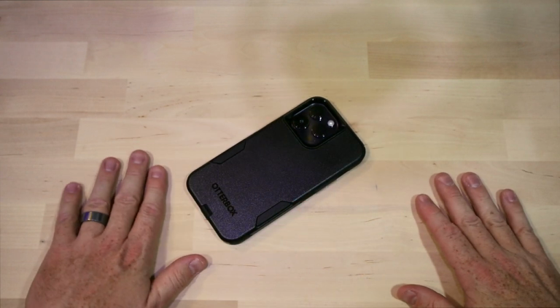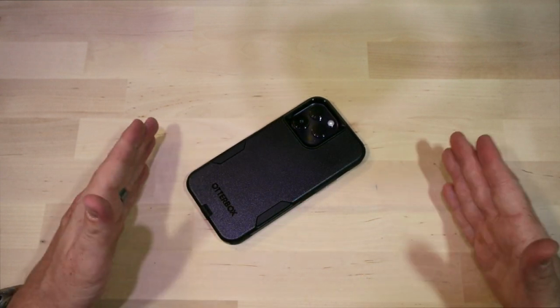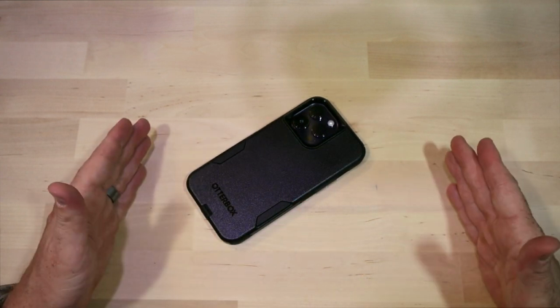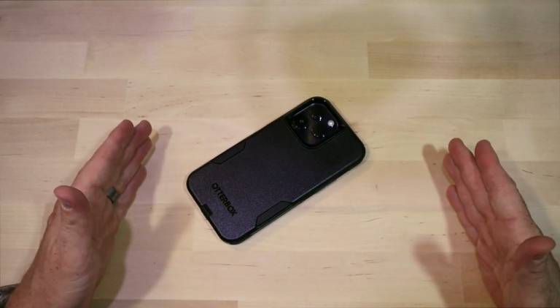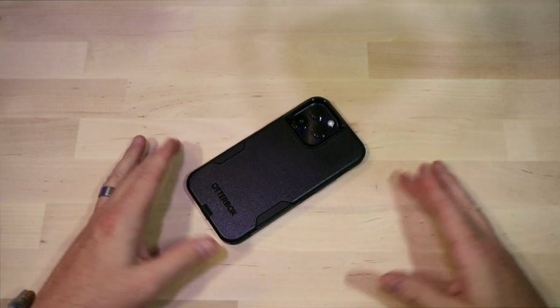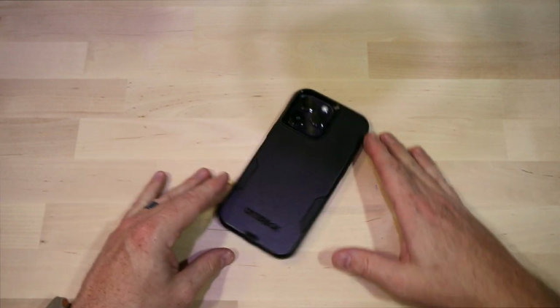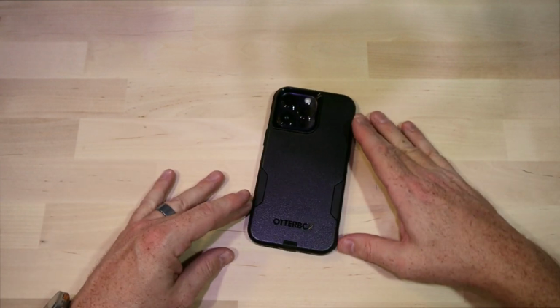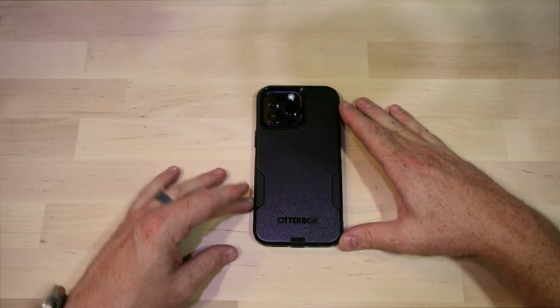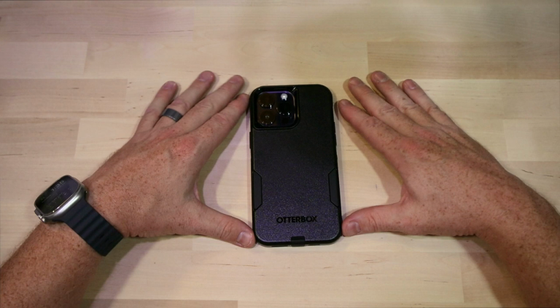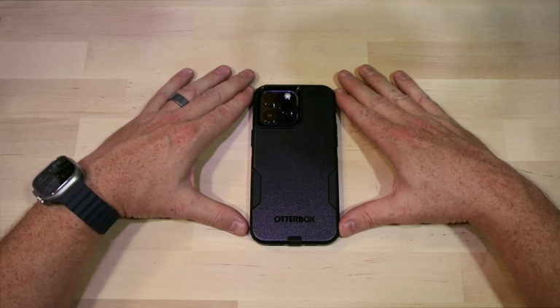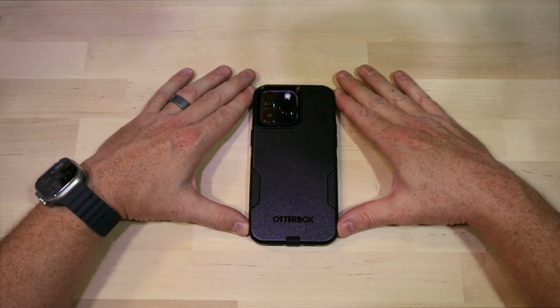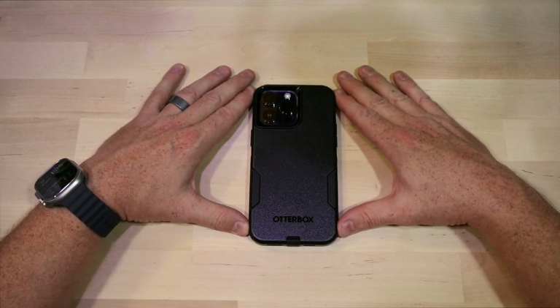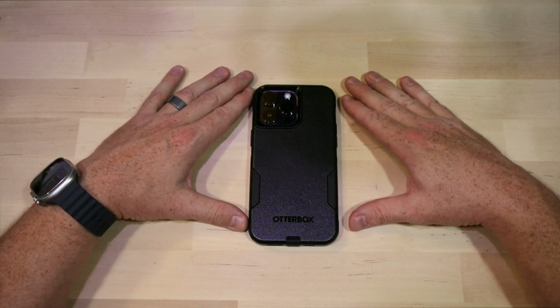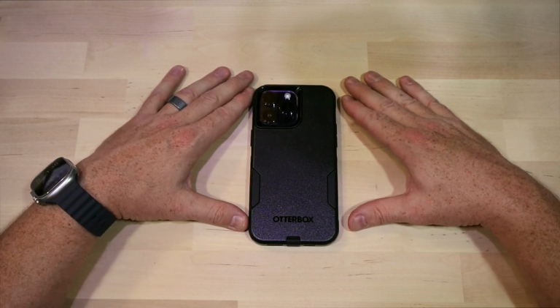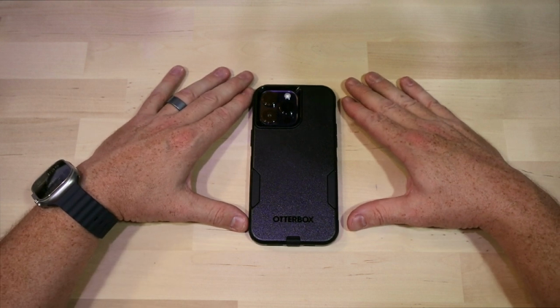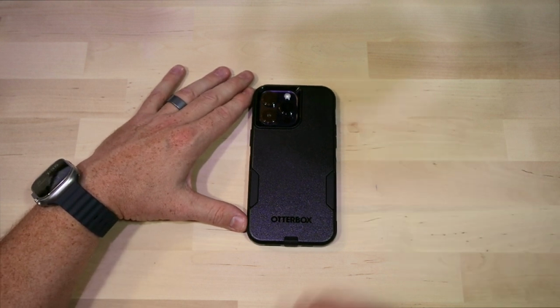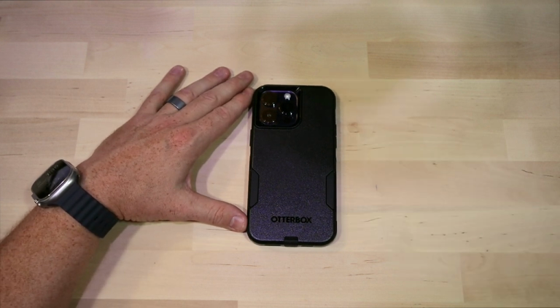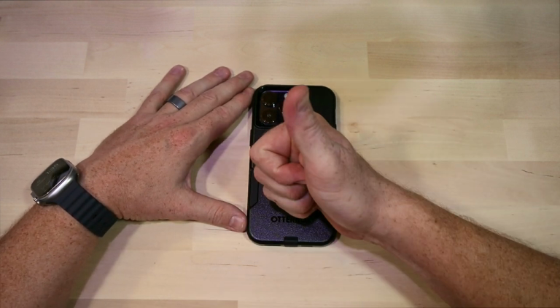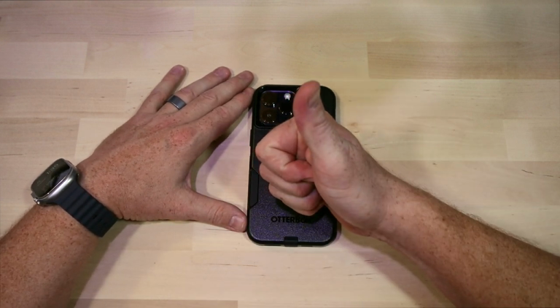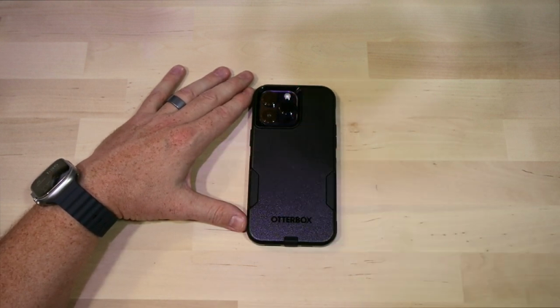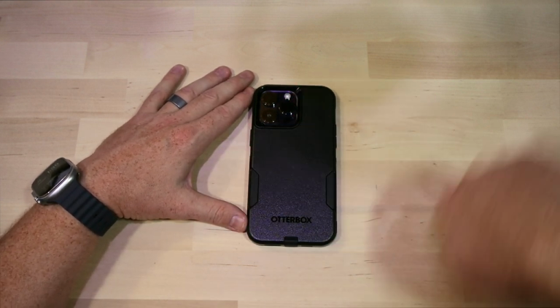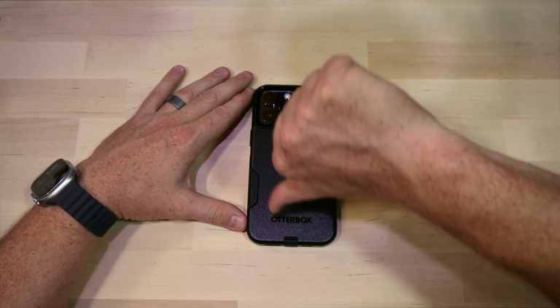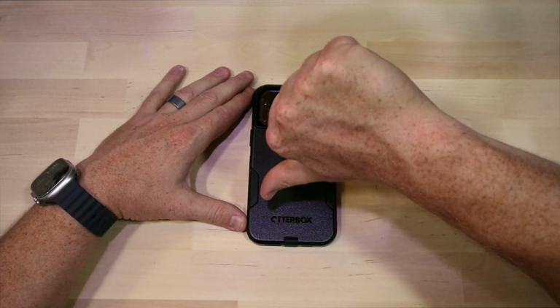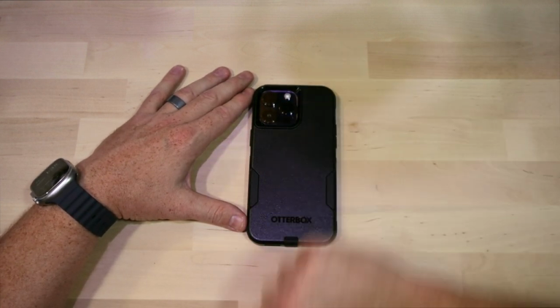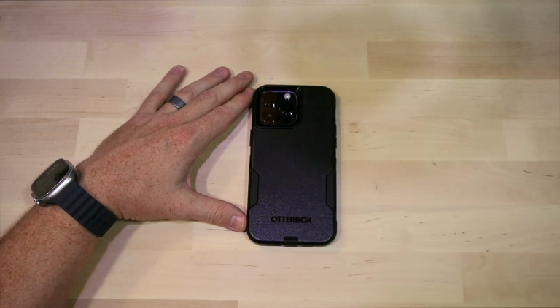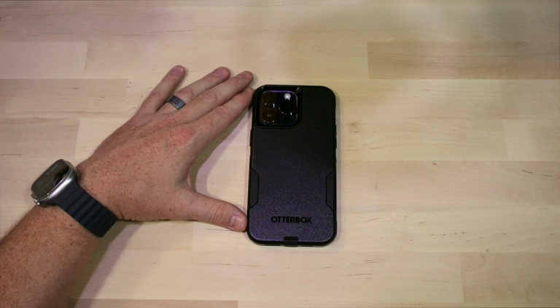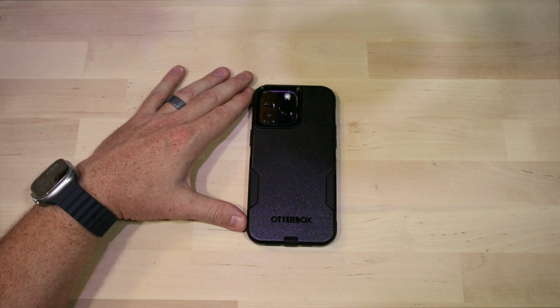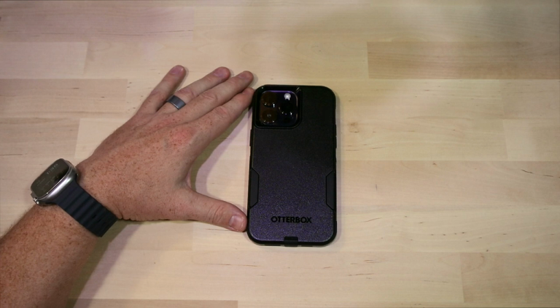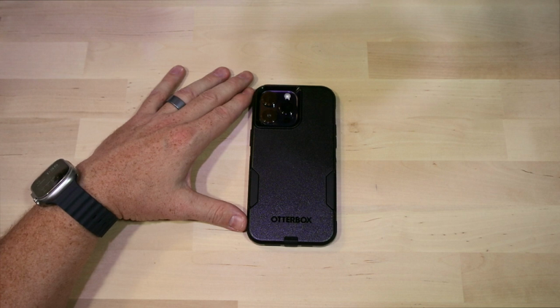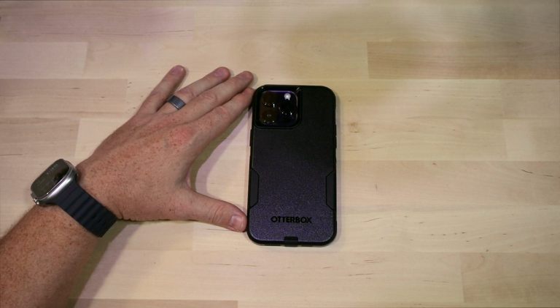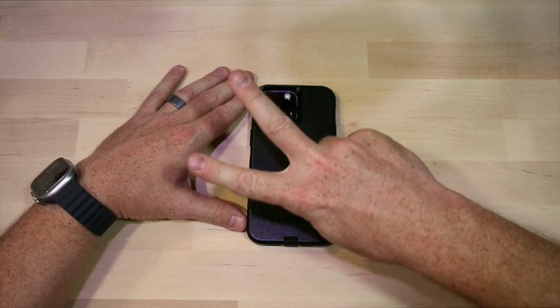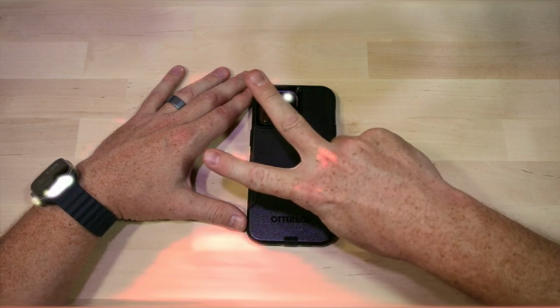Thanks for checking out this video with me today. We looked at the Commuter case from OtterBox. If you liked this video, hit the thumbs up; if not, a thumbs down works as well. And as always, I appreciate the subscription. Peace.